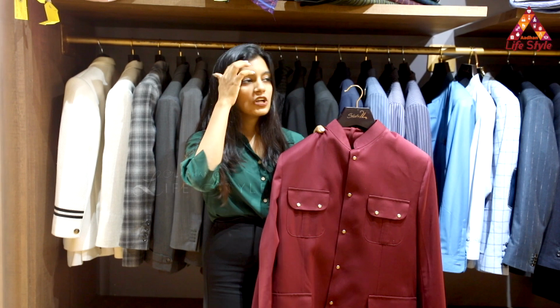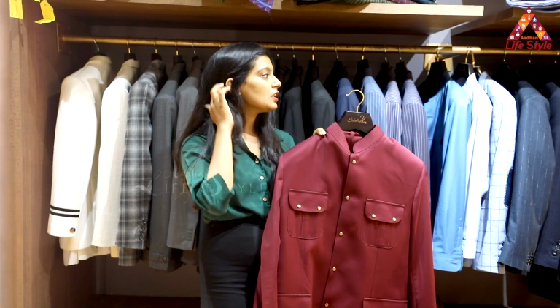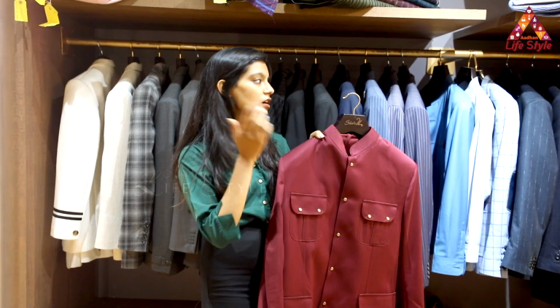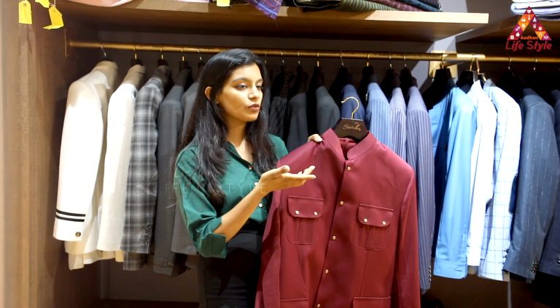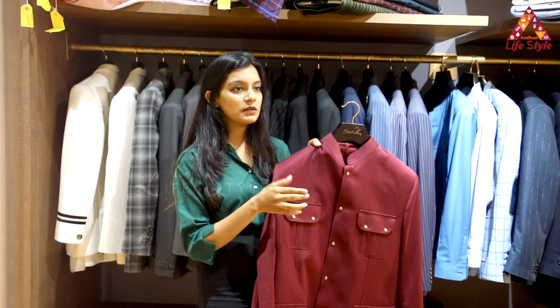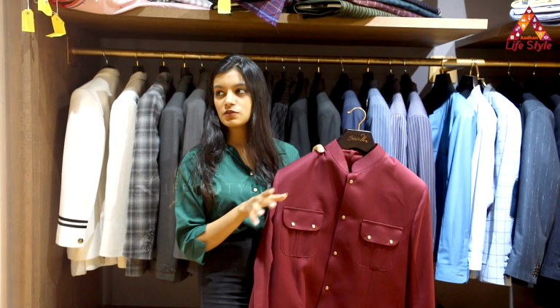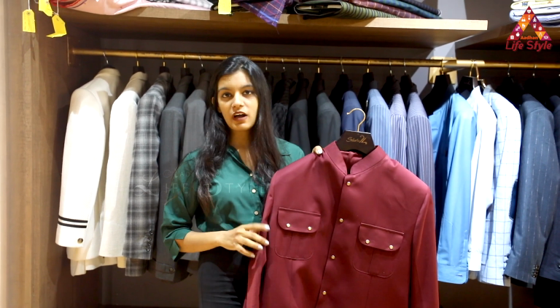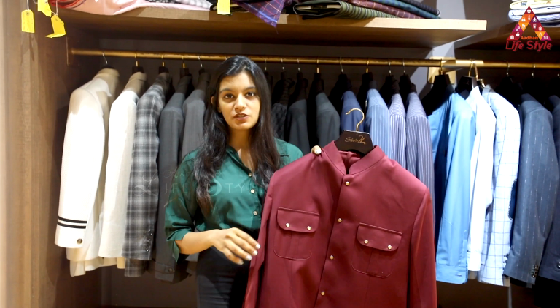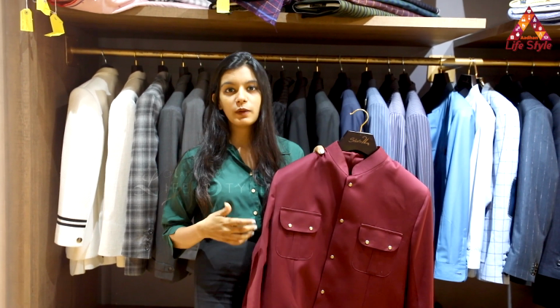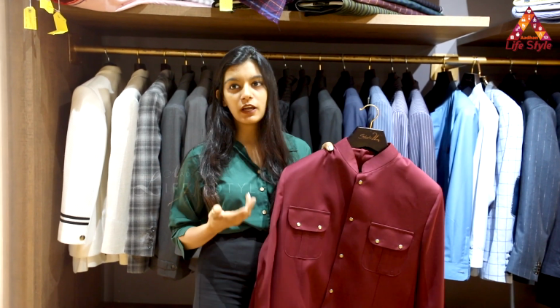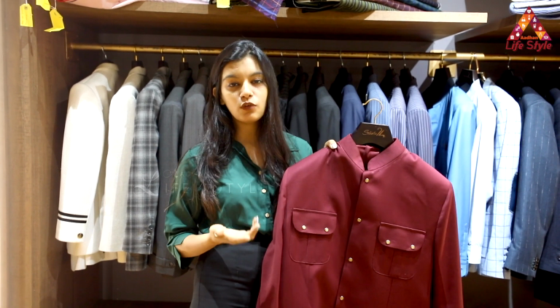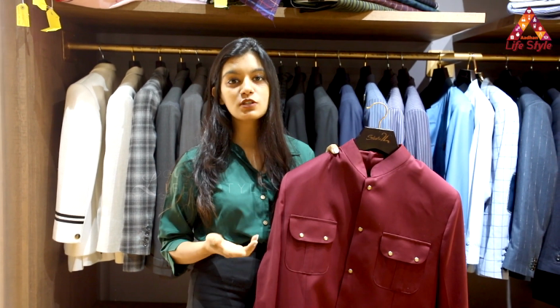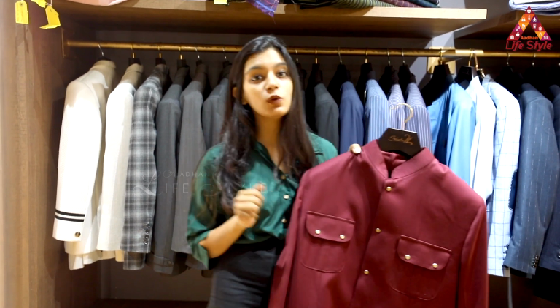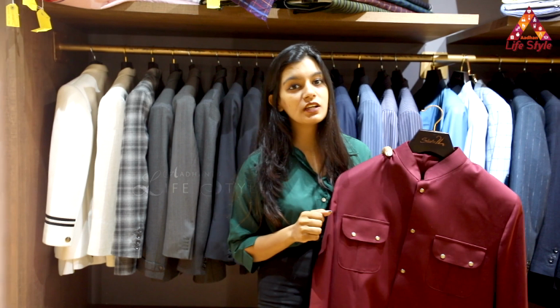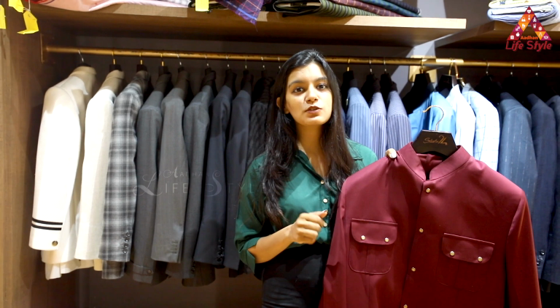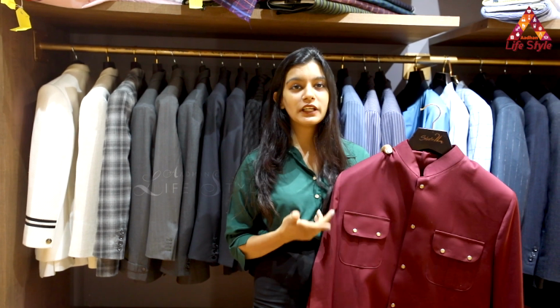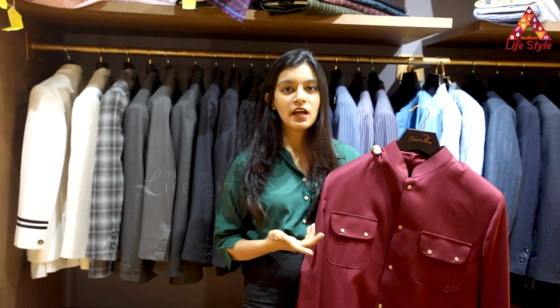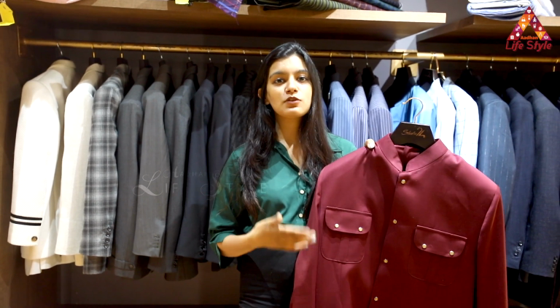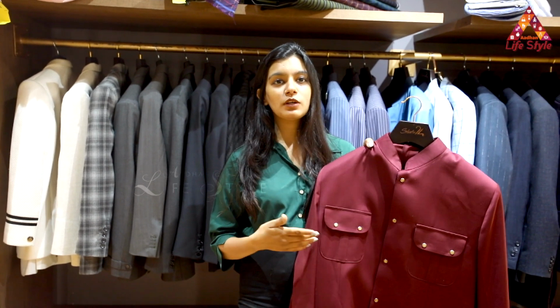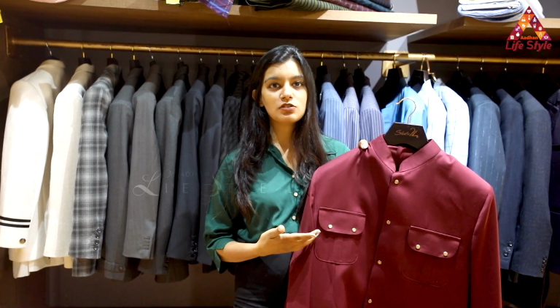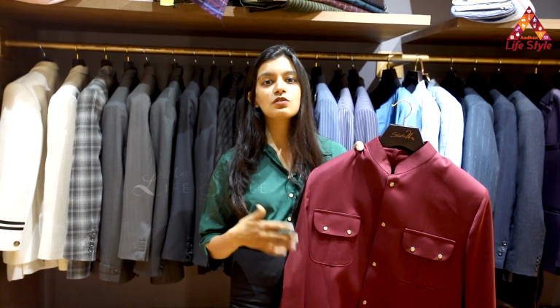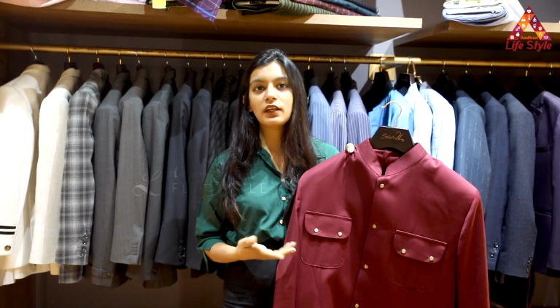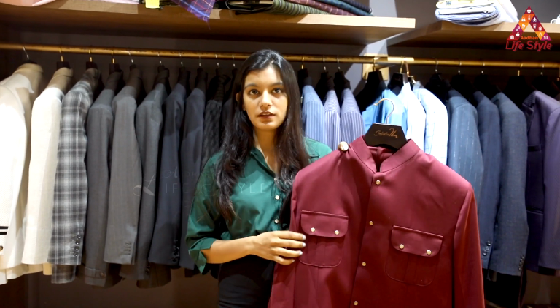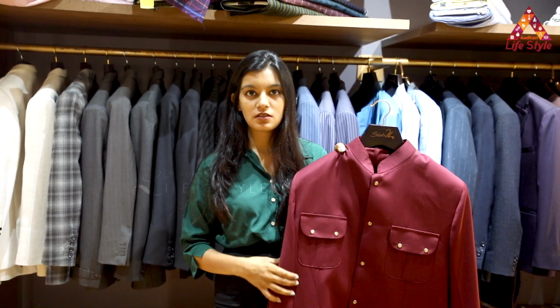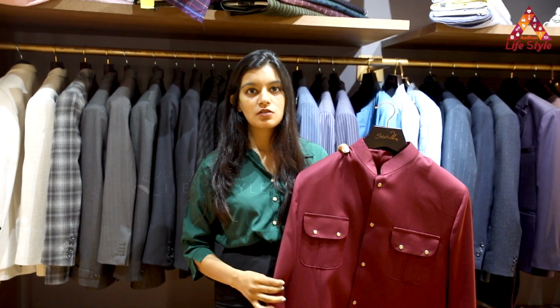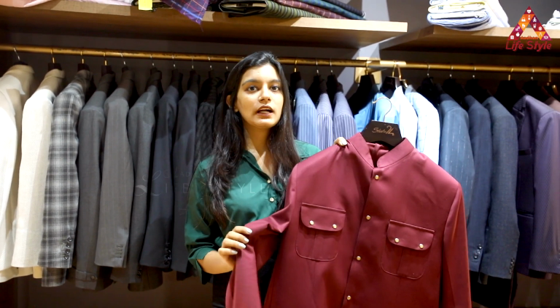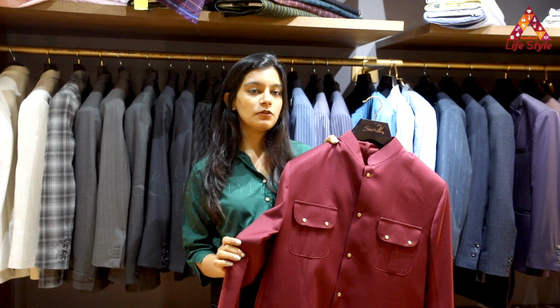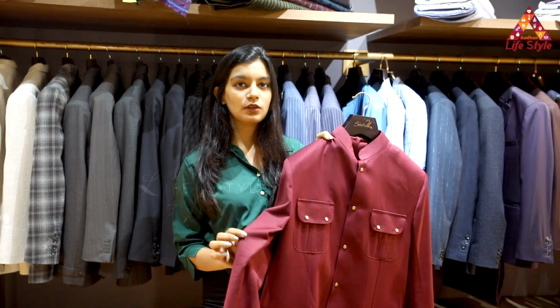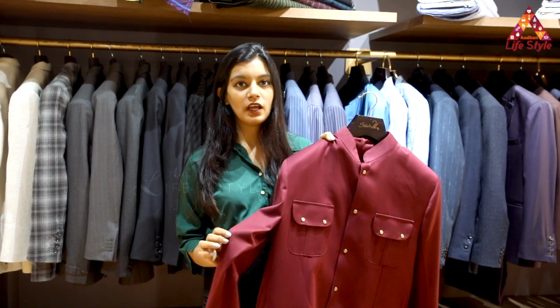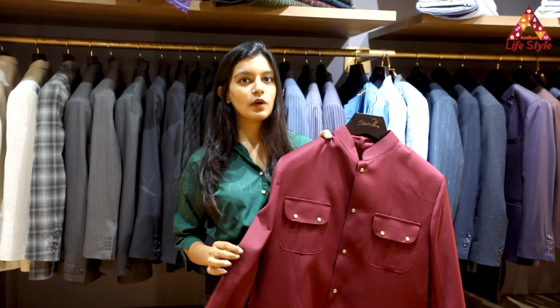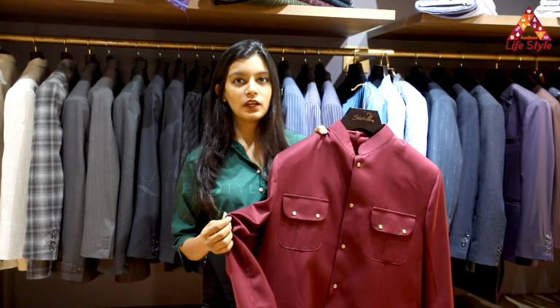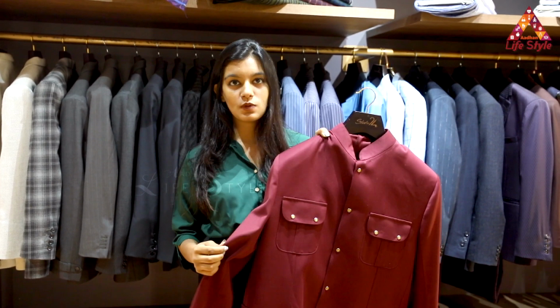Generally in our store, we keep all the soothing fabrics which have a blend of wool, because wool generally helps your body breathe so that you don't sweat. It's a very comfortable fabric to wear and you can wear it all day as well.